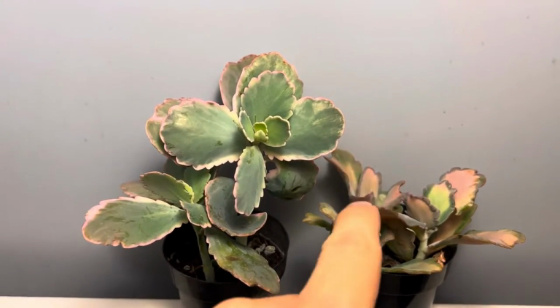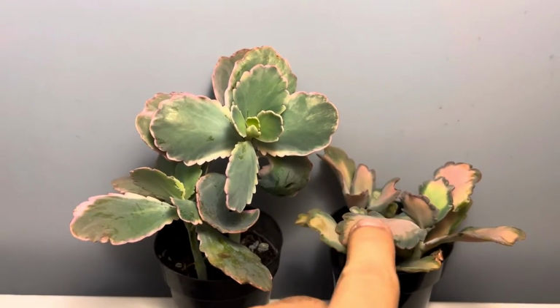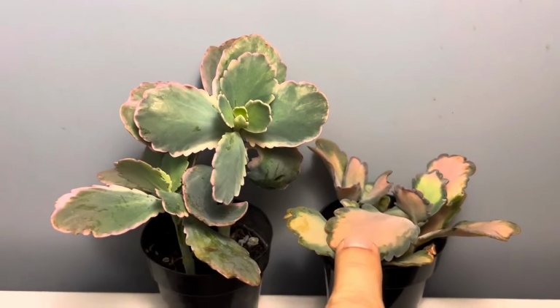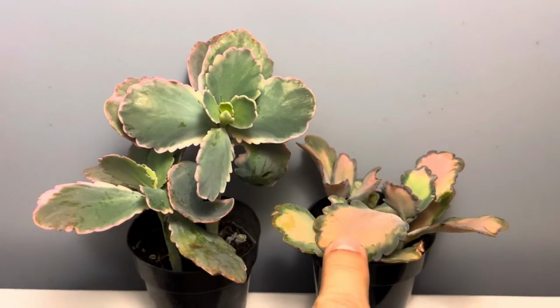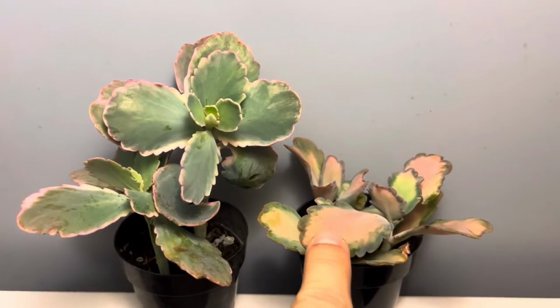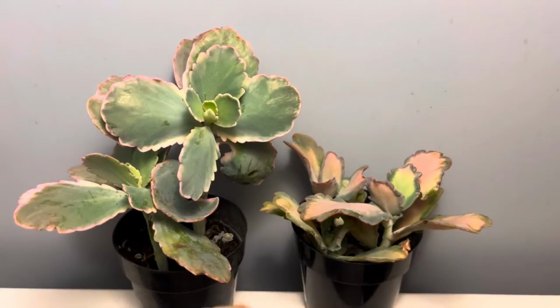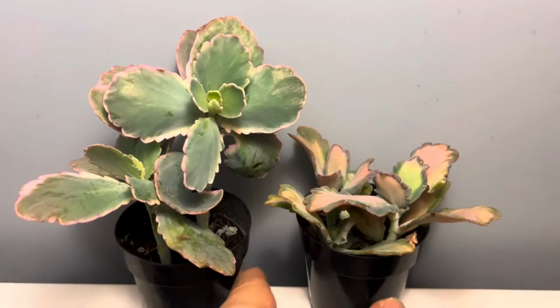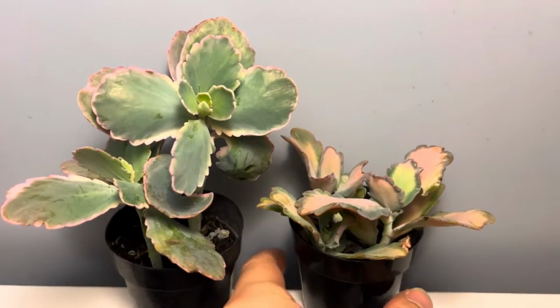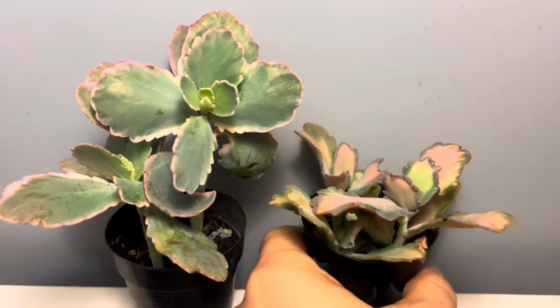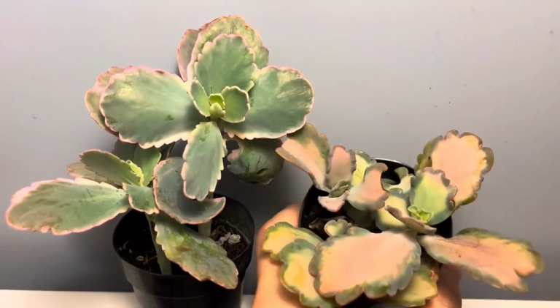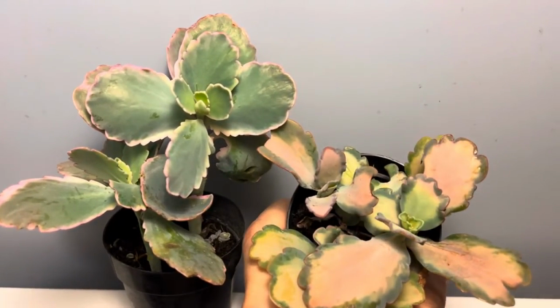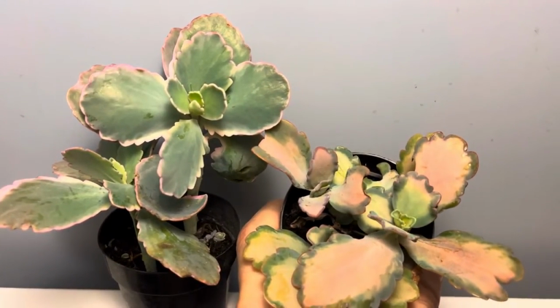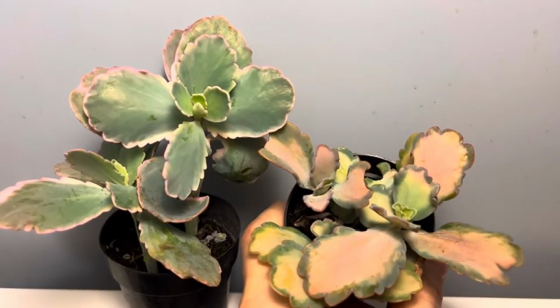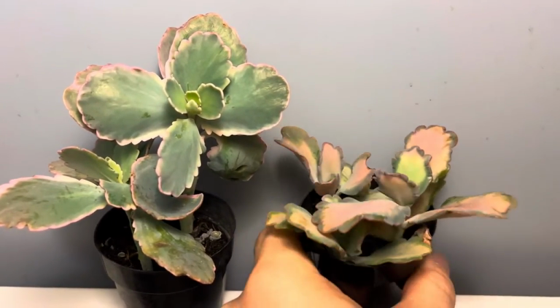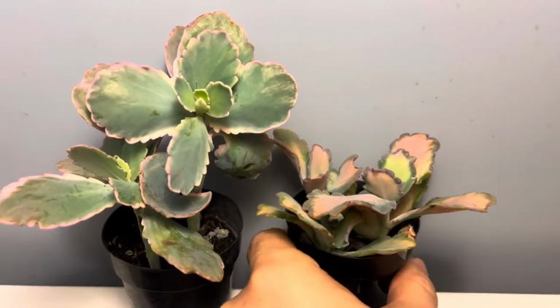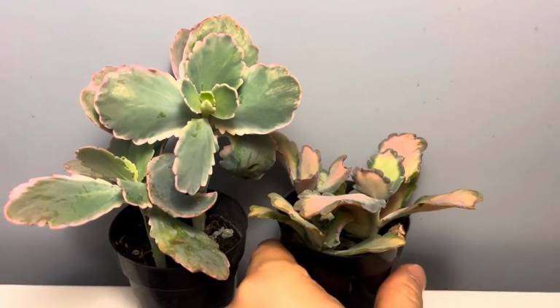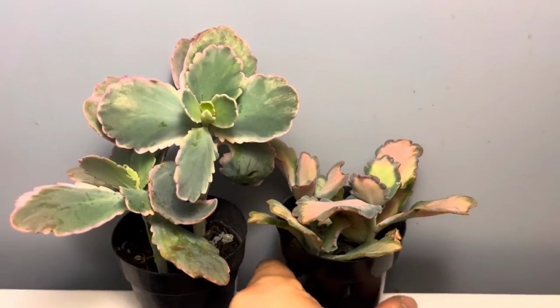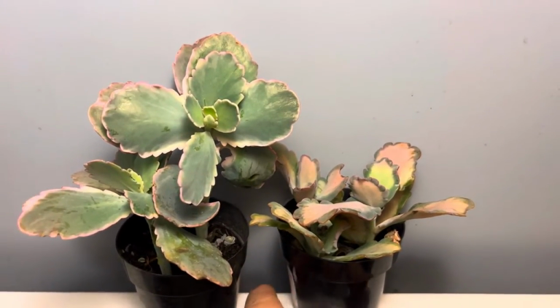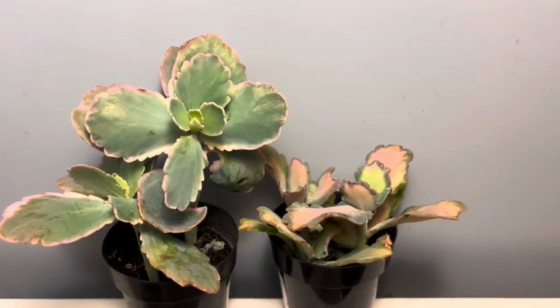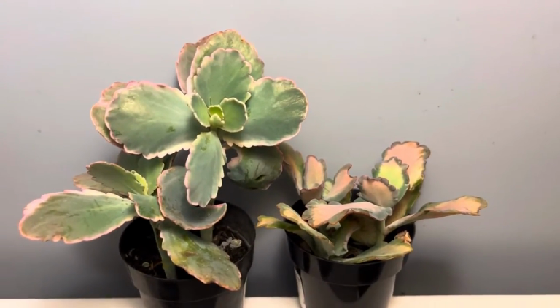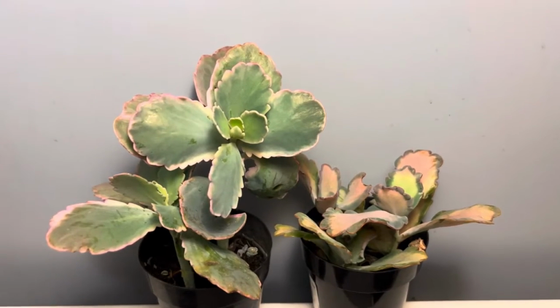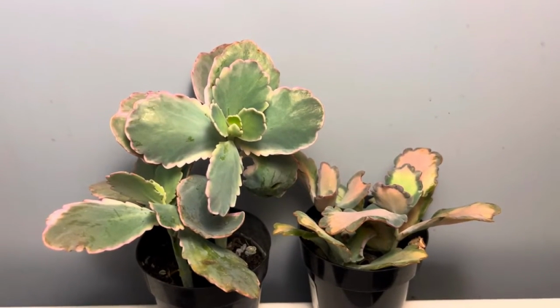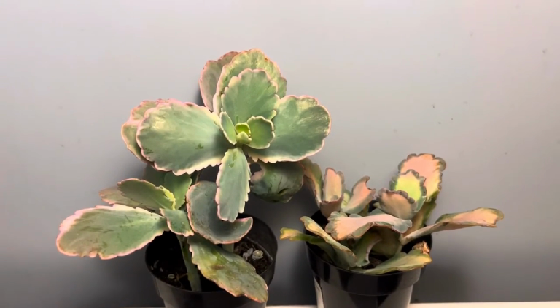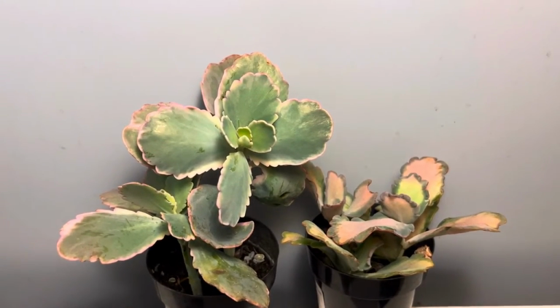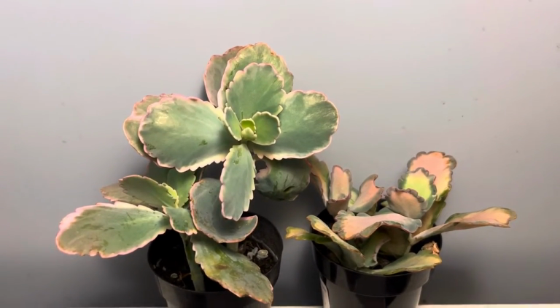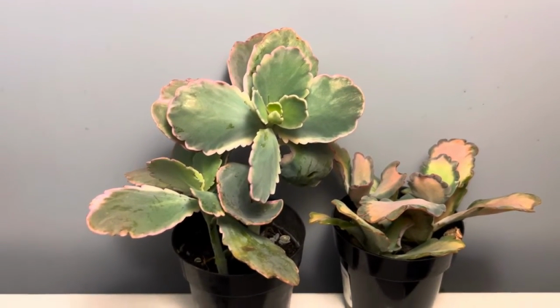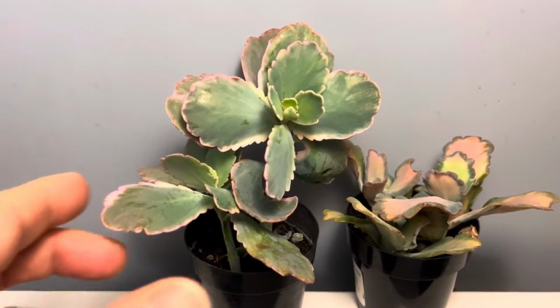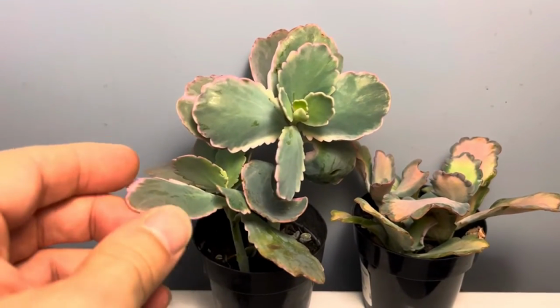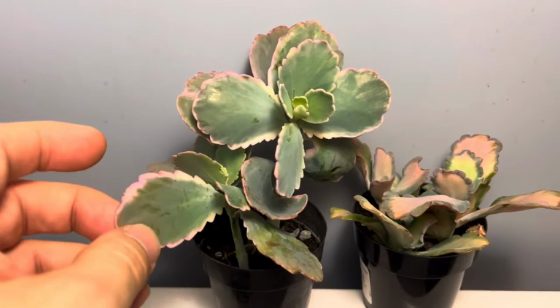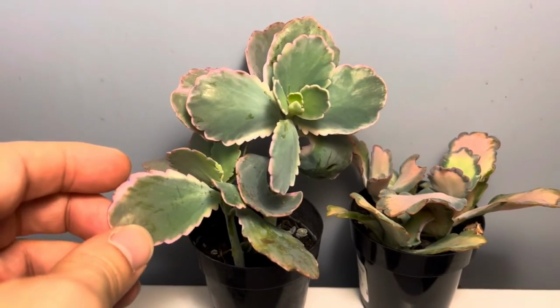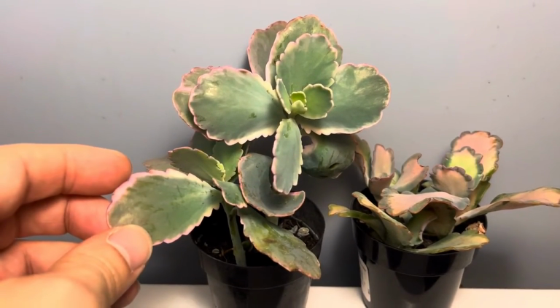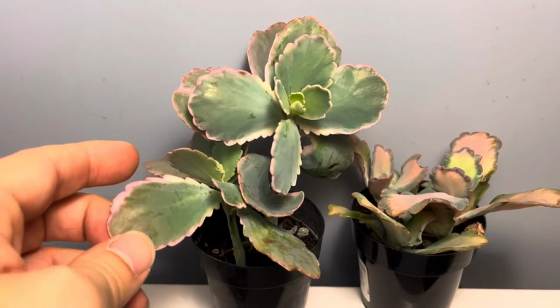This one's intervariegated lavender scallops. Look at how beautiful these plants are! Propagation is extremely easy — stem cuttings. If you remove a leaf from the plant, just like mother of thousands,